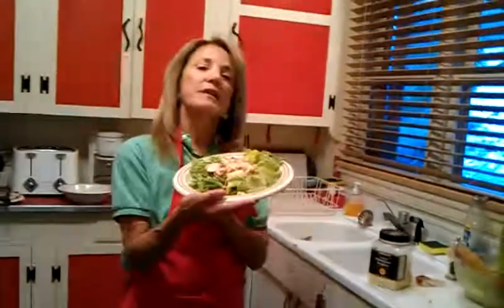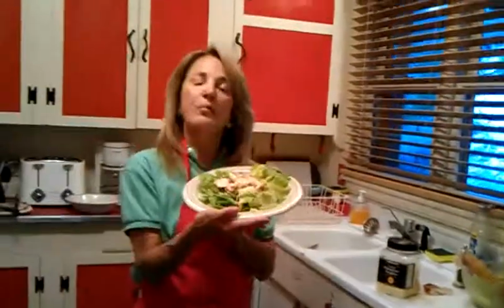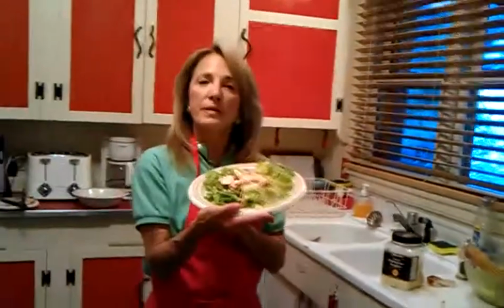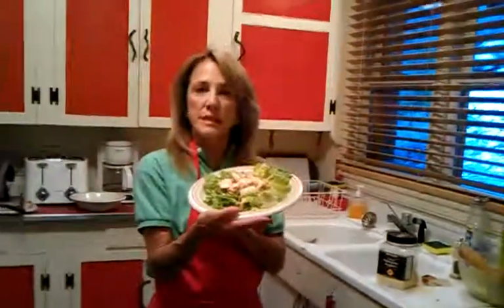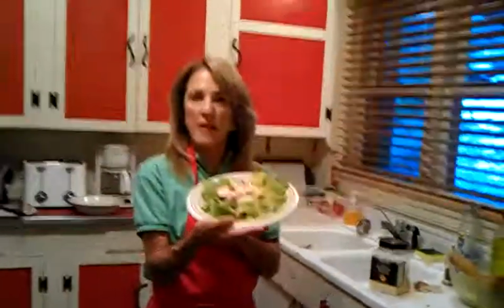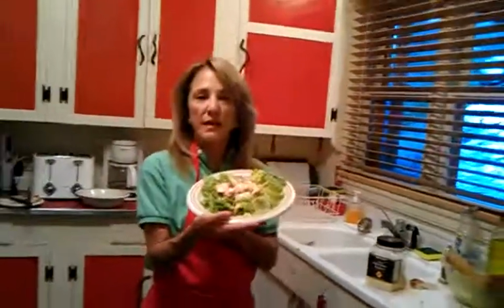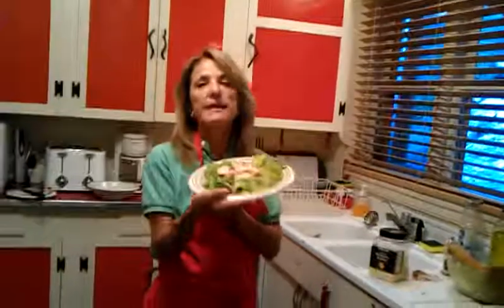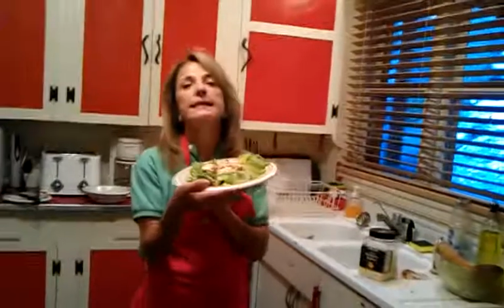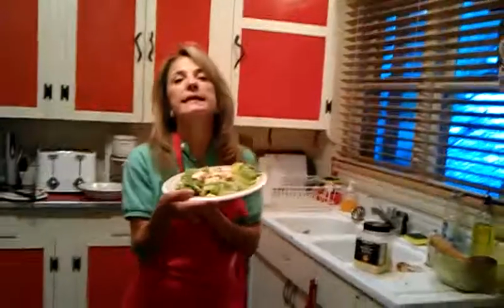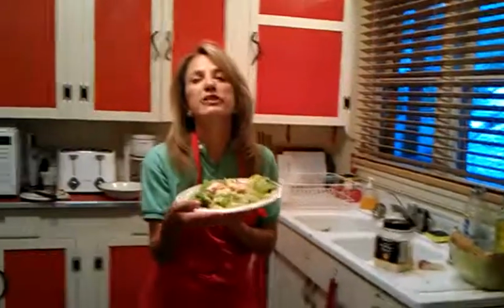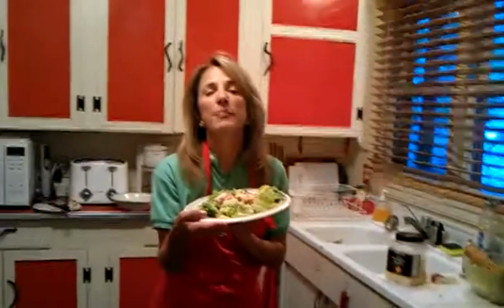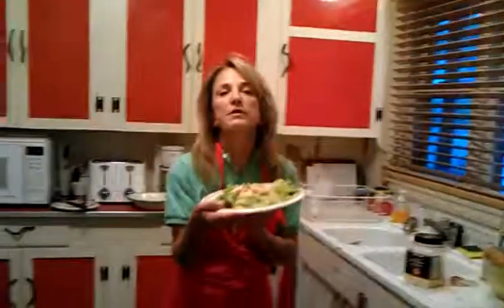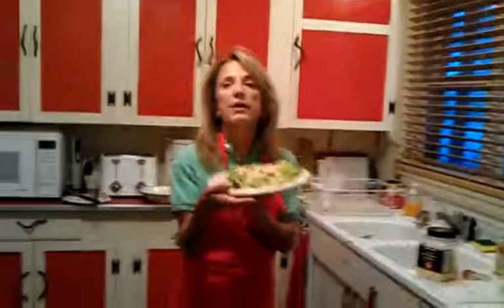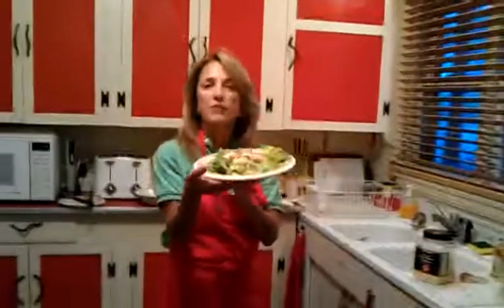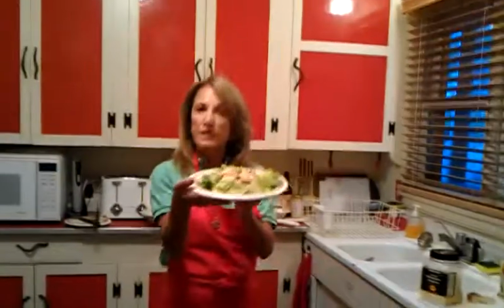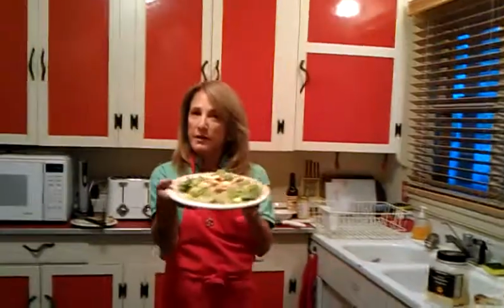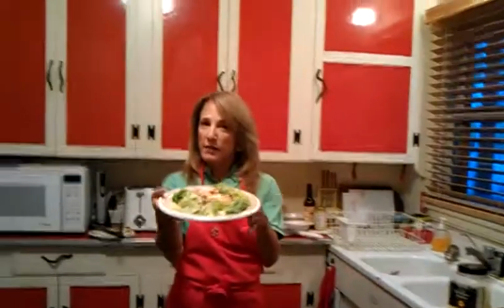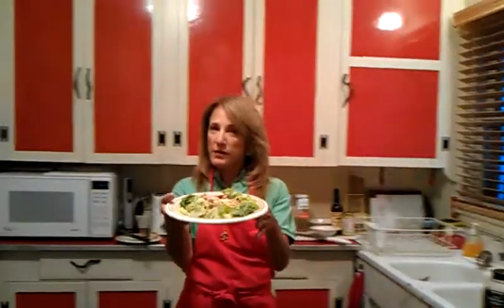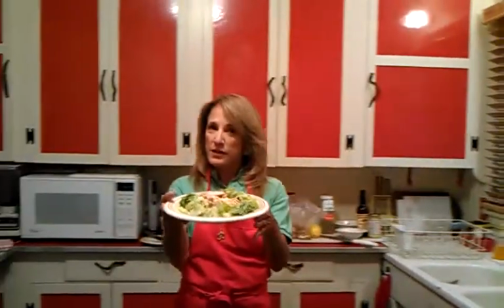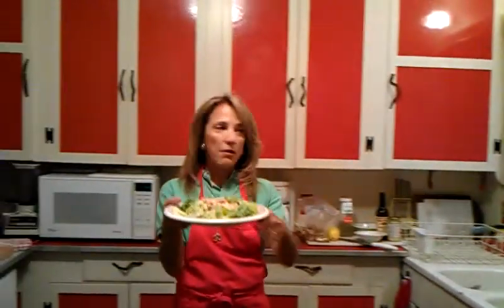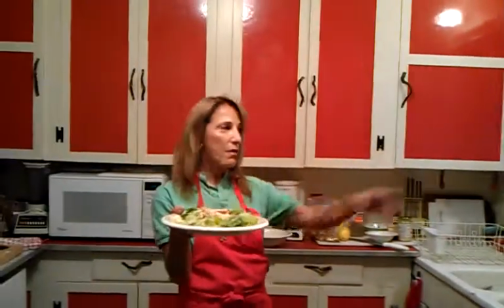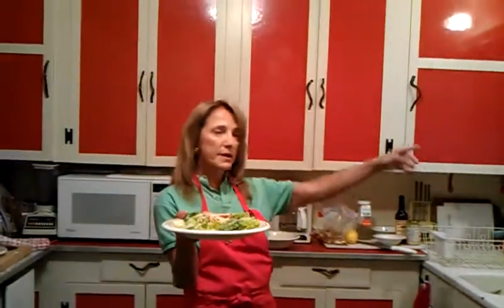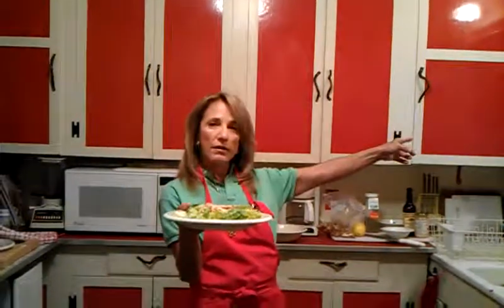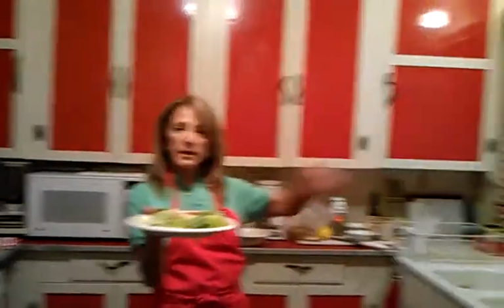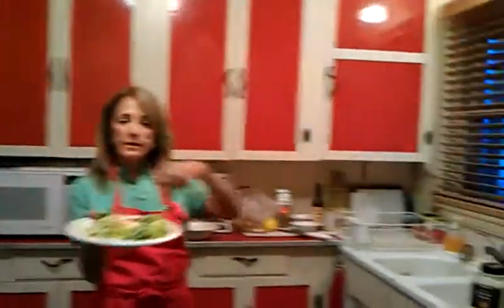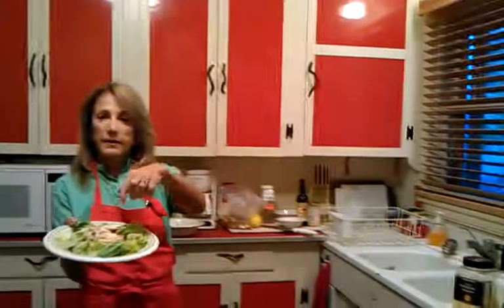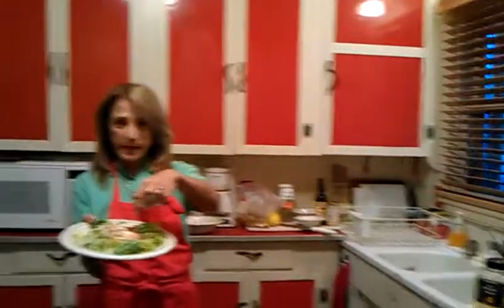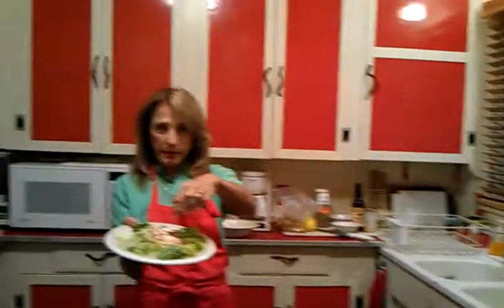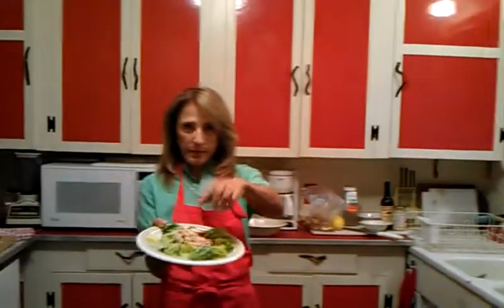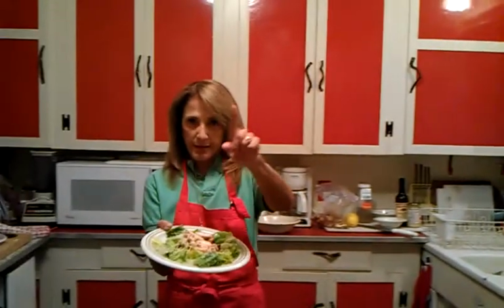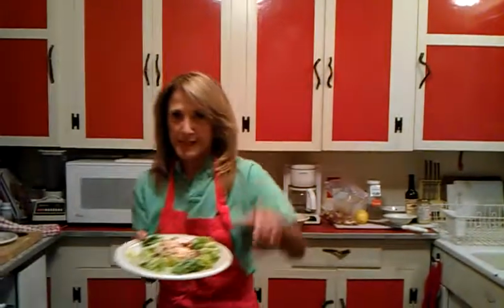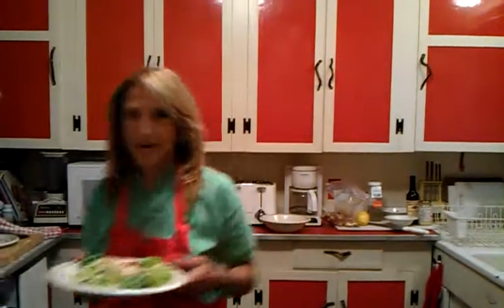Very simple Caesar salad — delicious, I promise you. You don't need a million-dollar kitchen or a million-dollar grill to make a million-dollar meal. Alright, see you later, thank you.